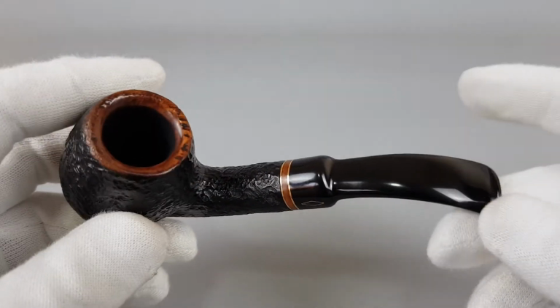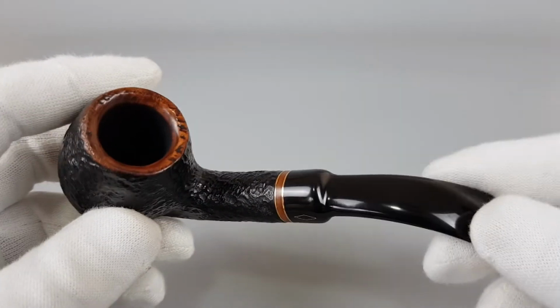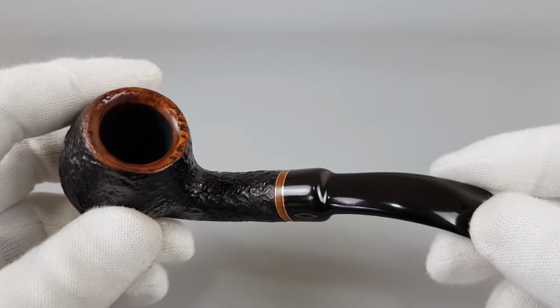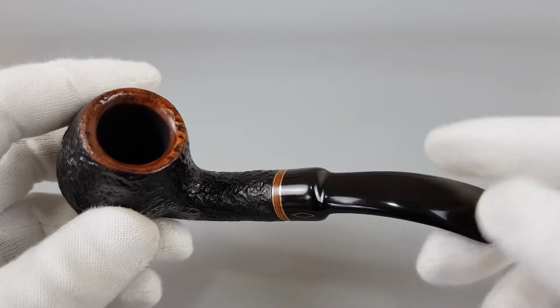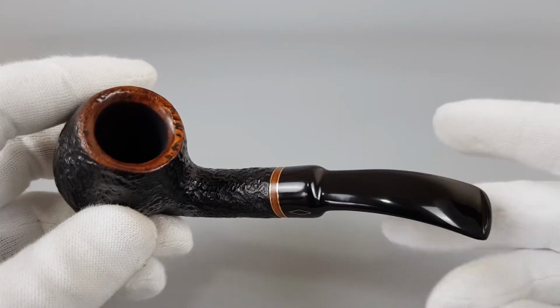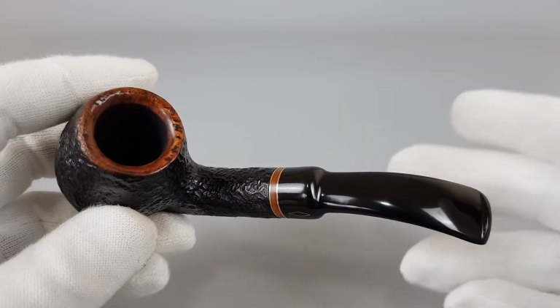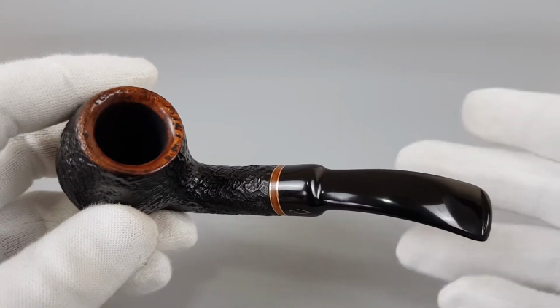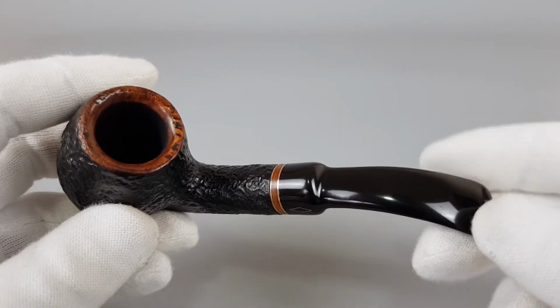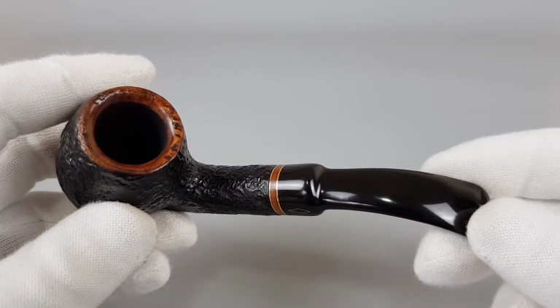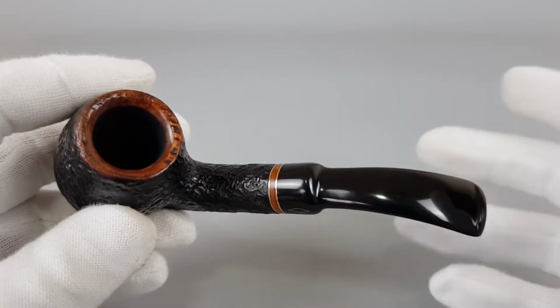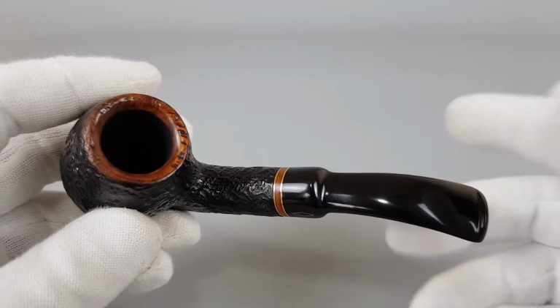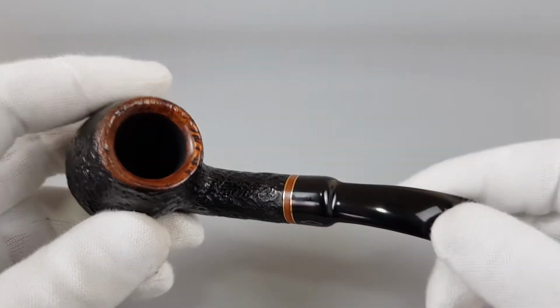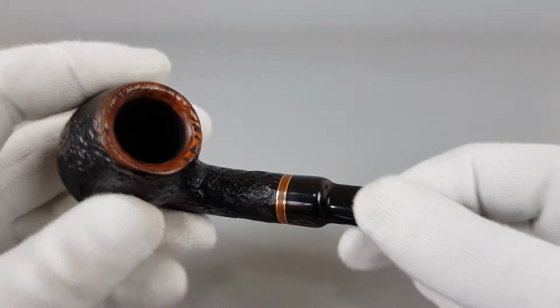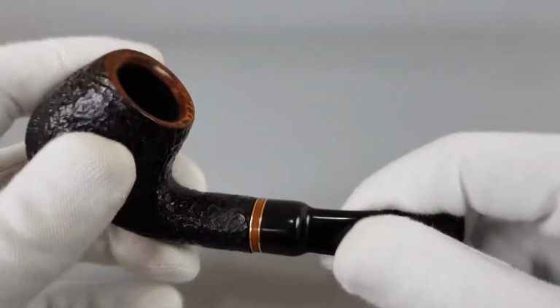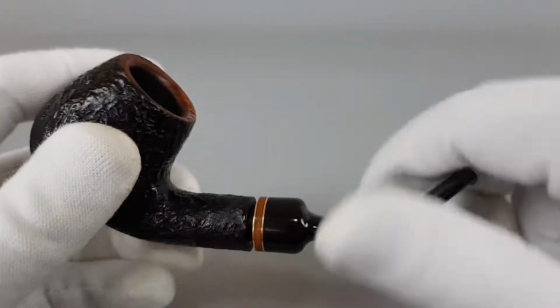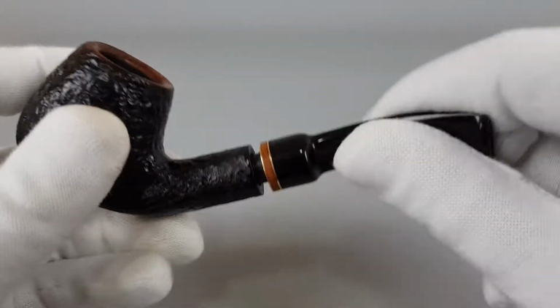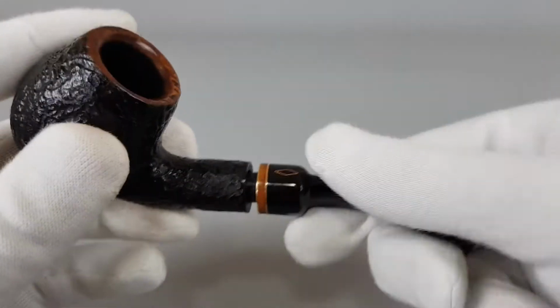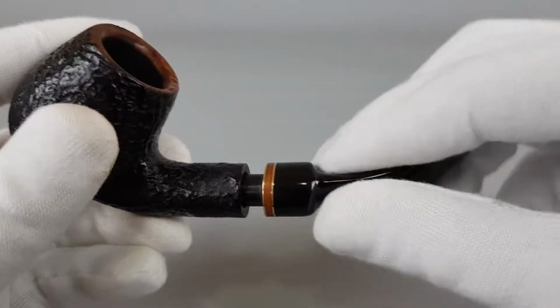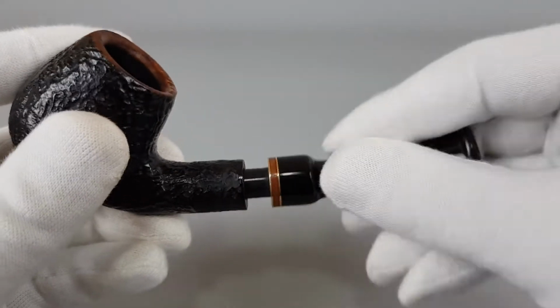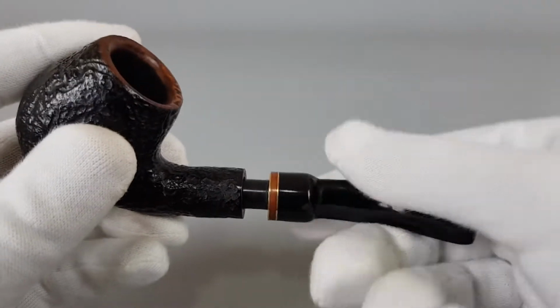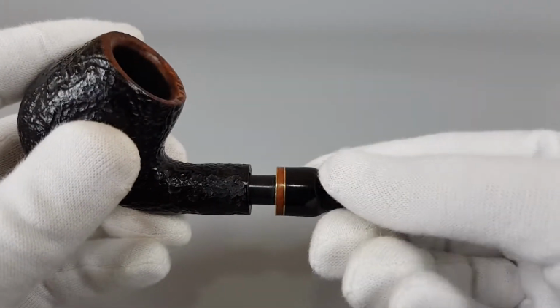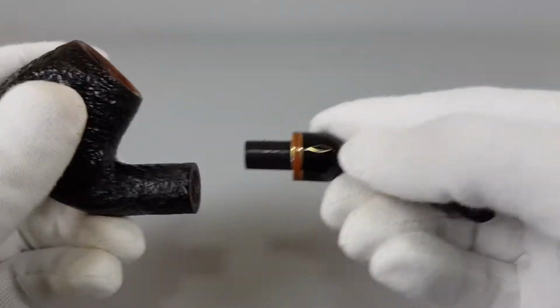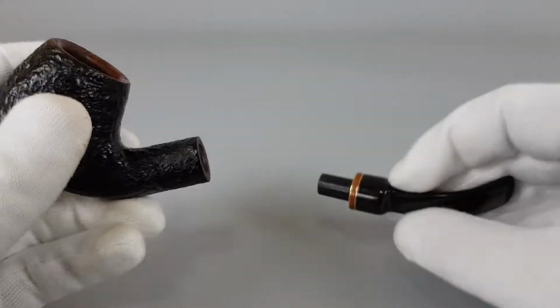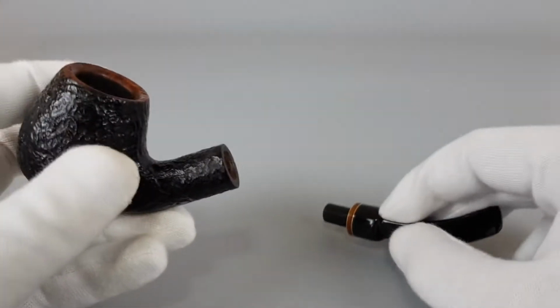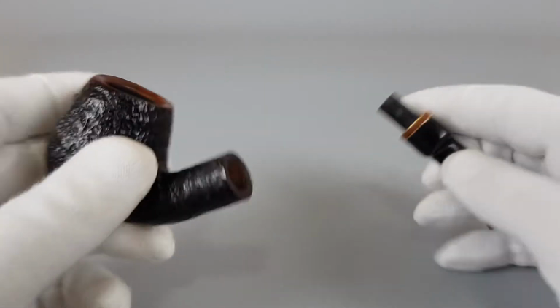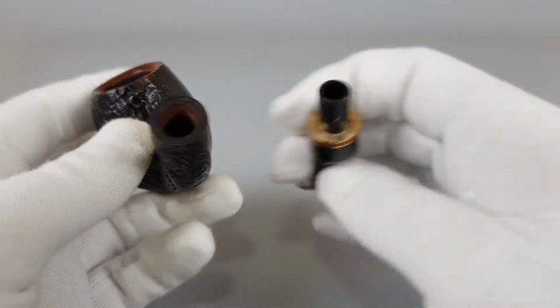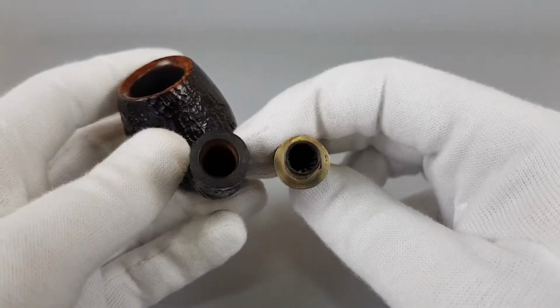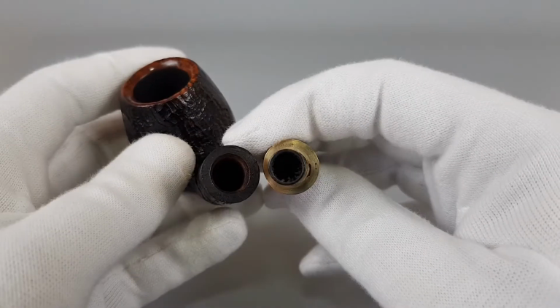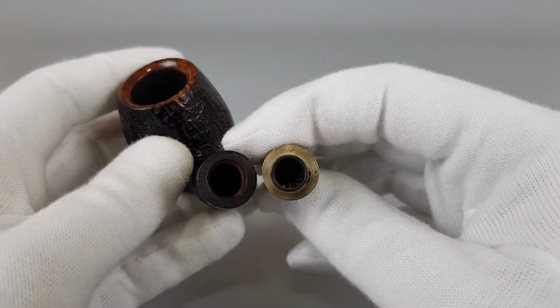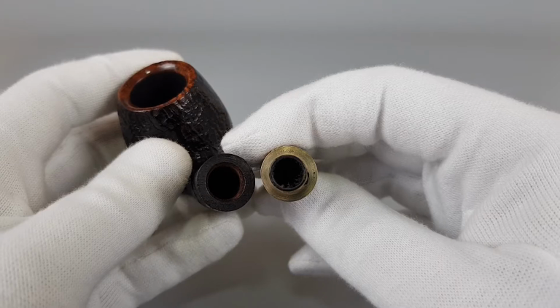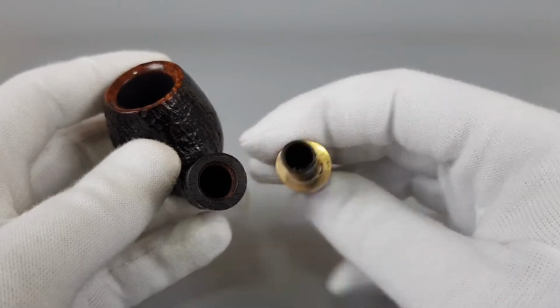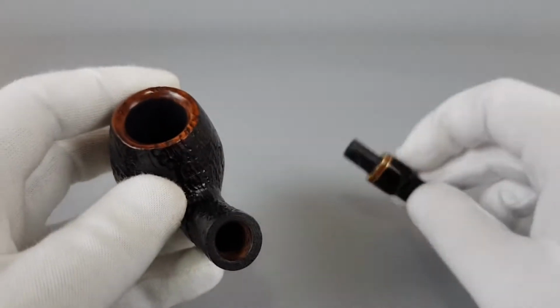This one comes in mint condition. It was smoked but barely used, and honestly there are barely visible signs of wear or use on this pipe.